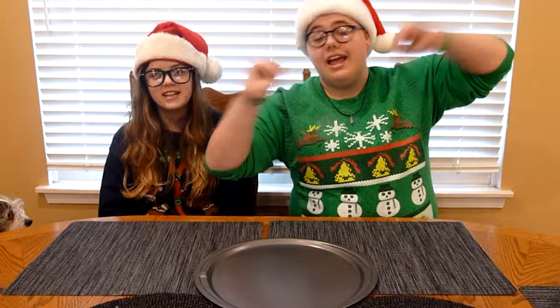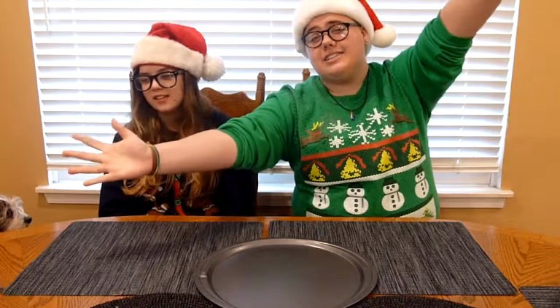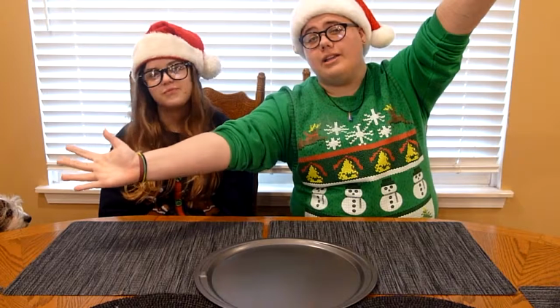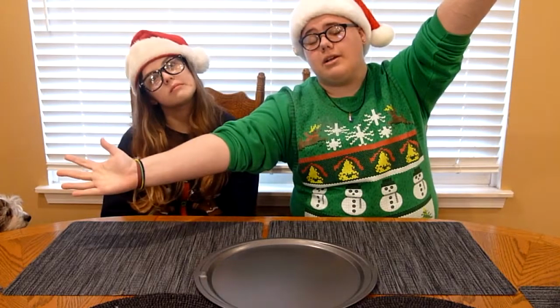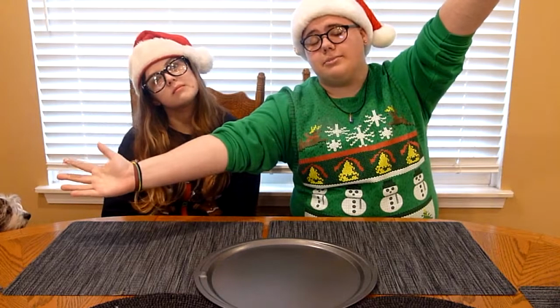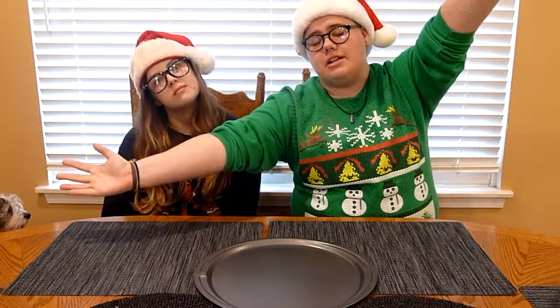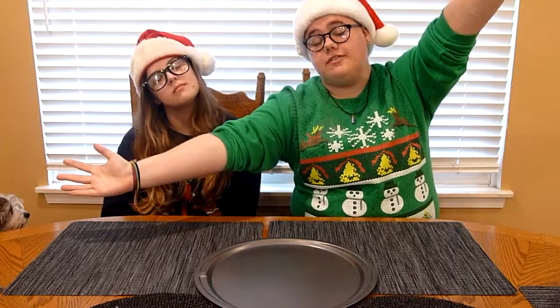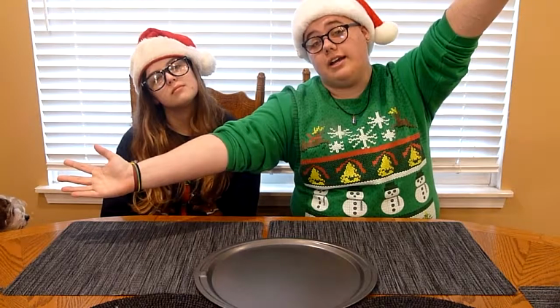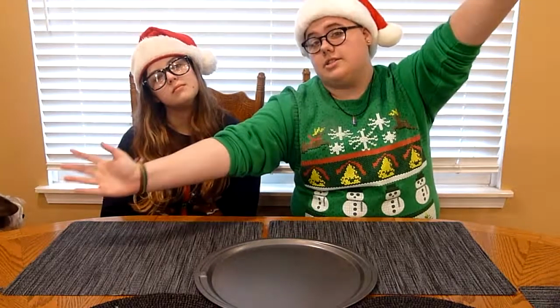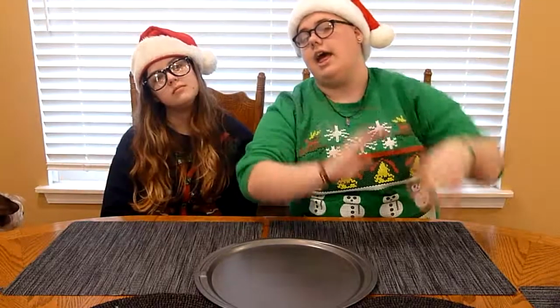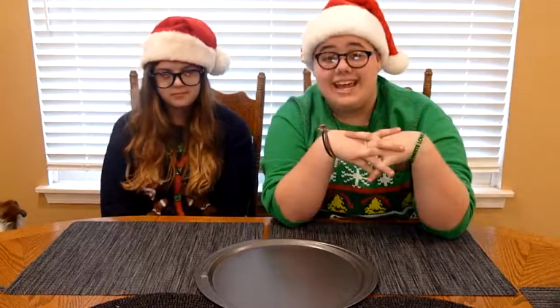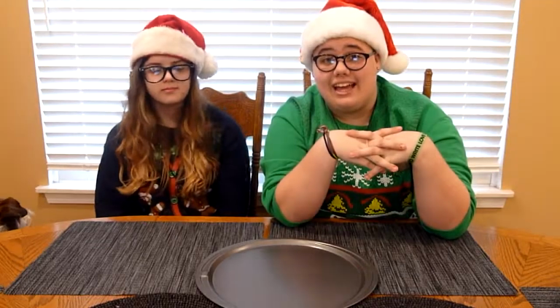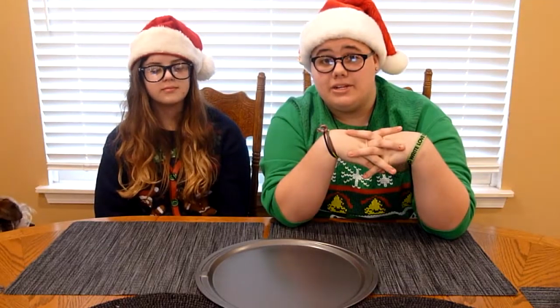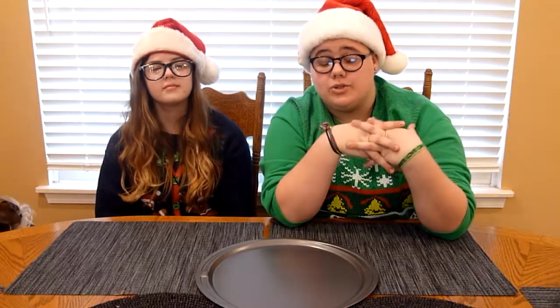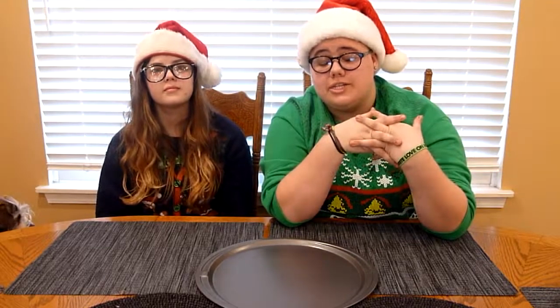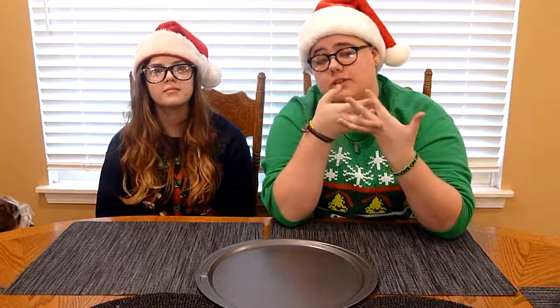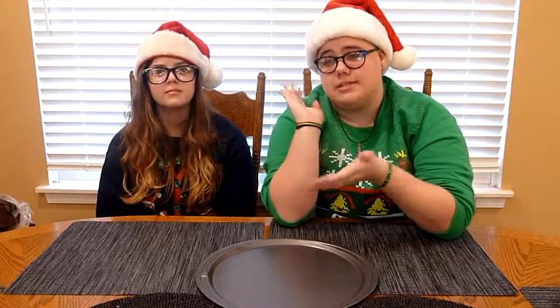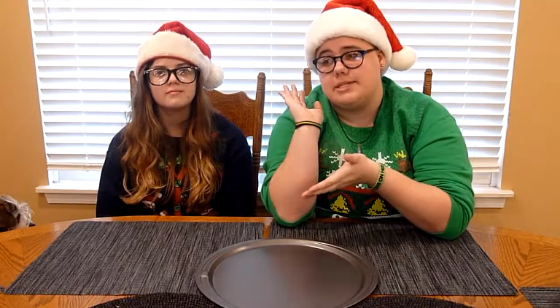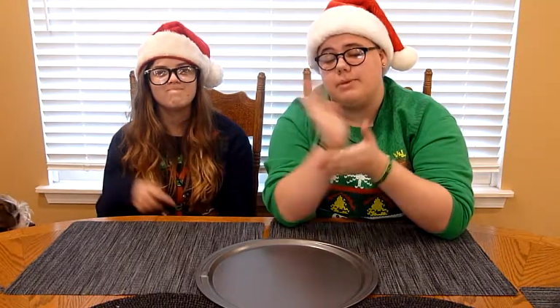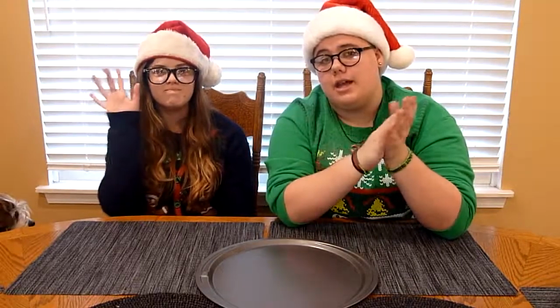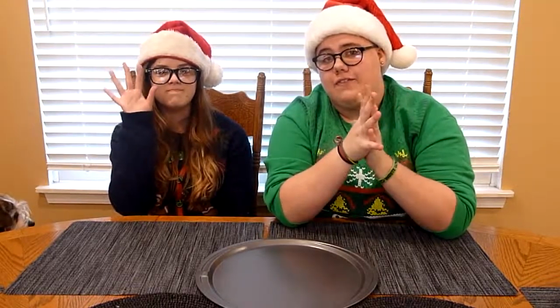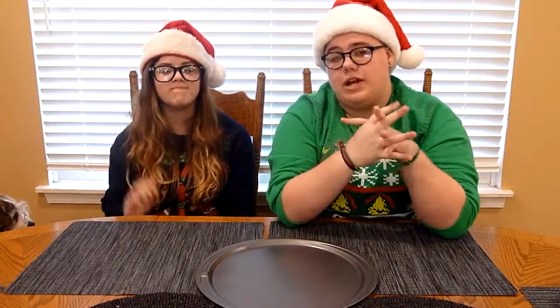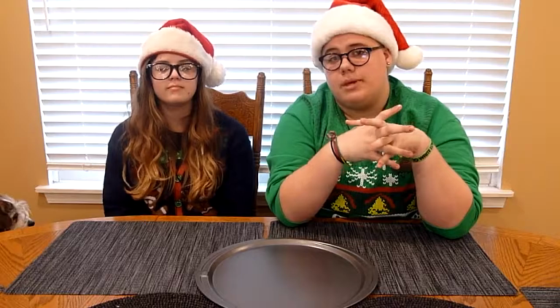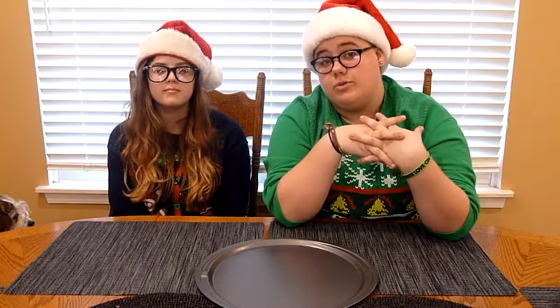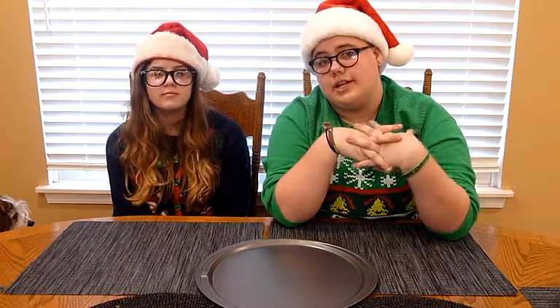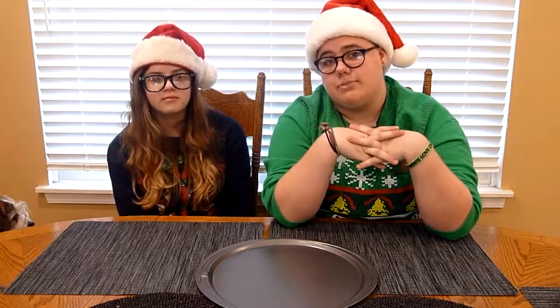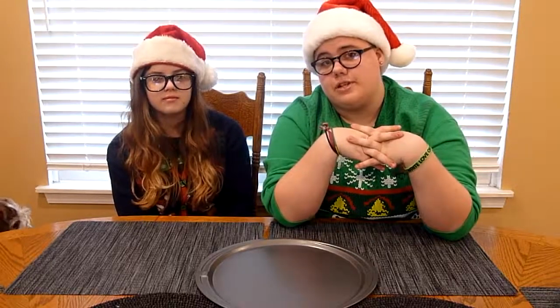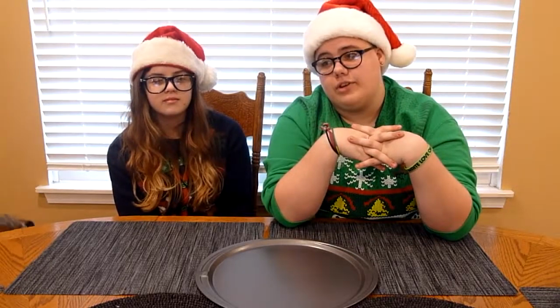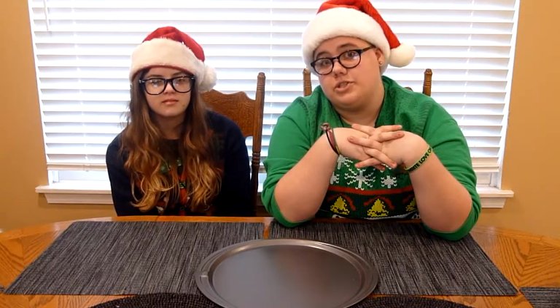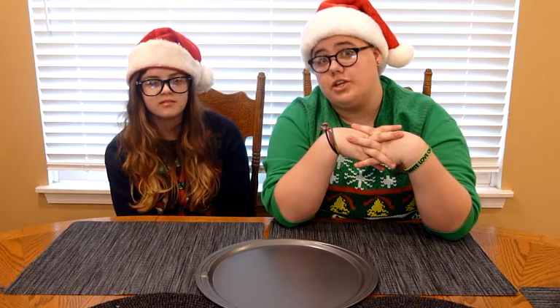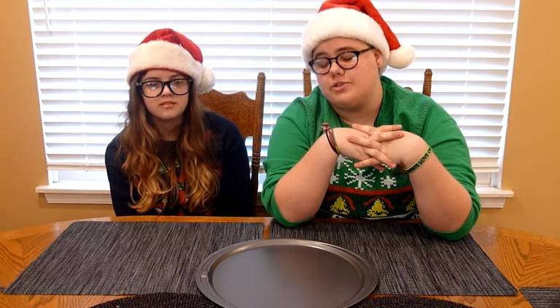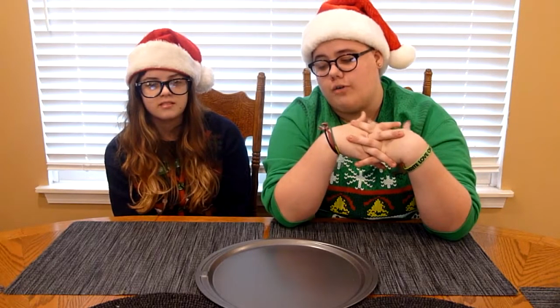Hey guys, it's Riley and welcome back to my channel on this fine Thursday. Today I am here and joined with a special guest. This is my sister Amanda. If you do not know Amanda, you clearly haven't seen my first several videos, which is good on you because they're awful.